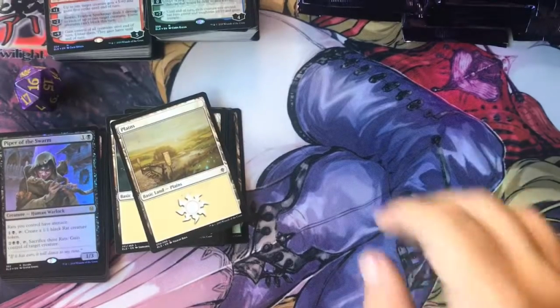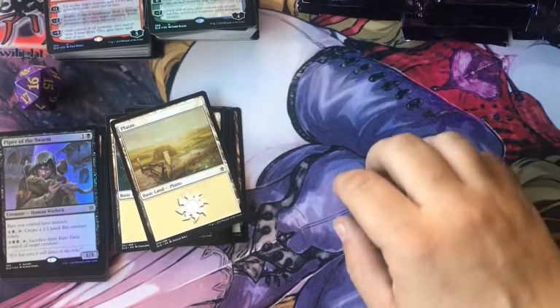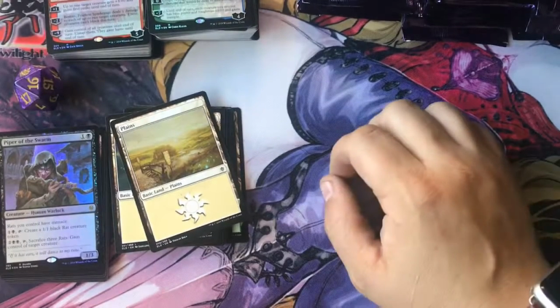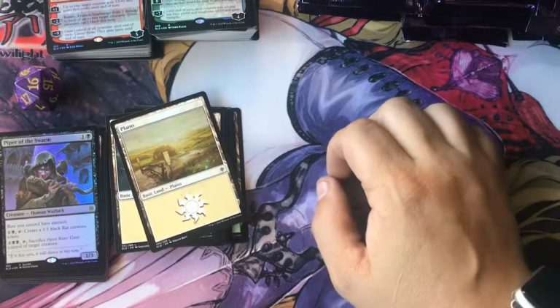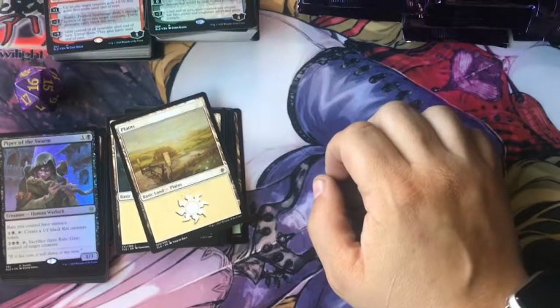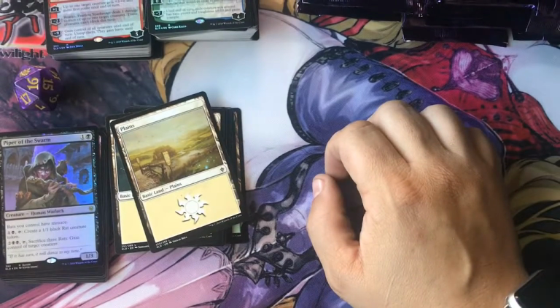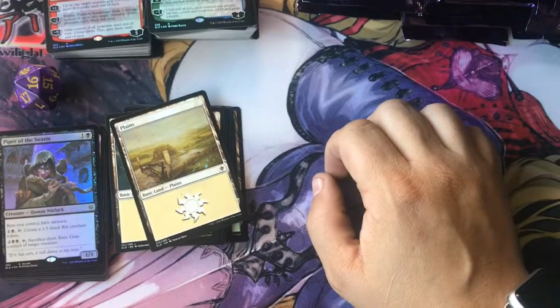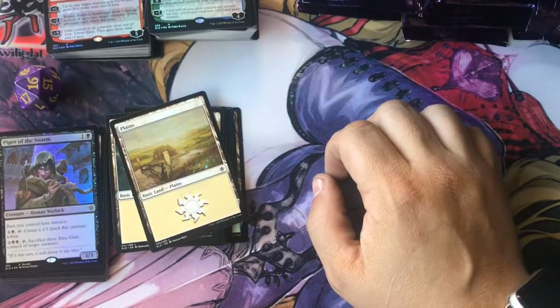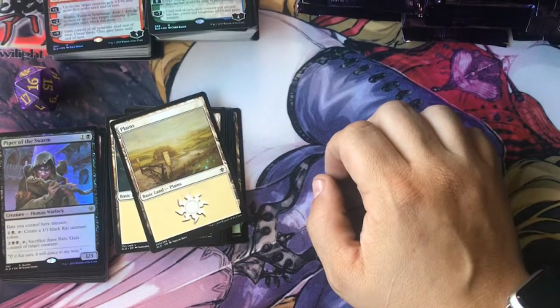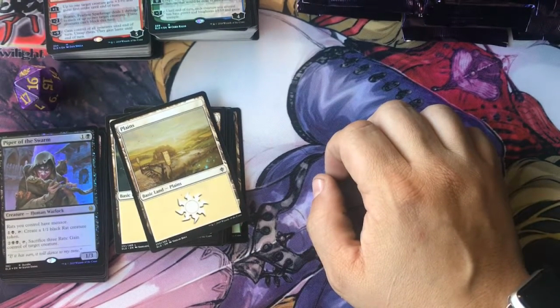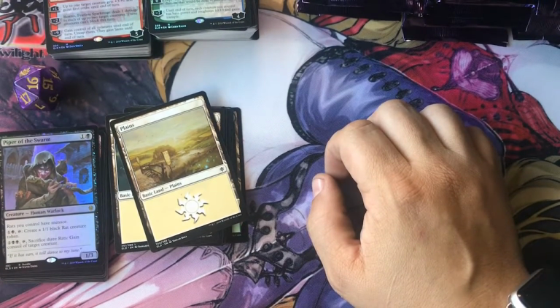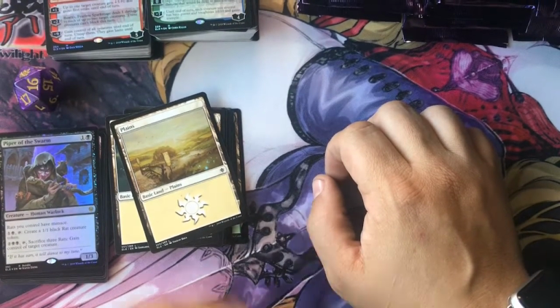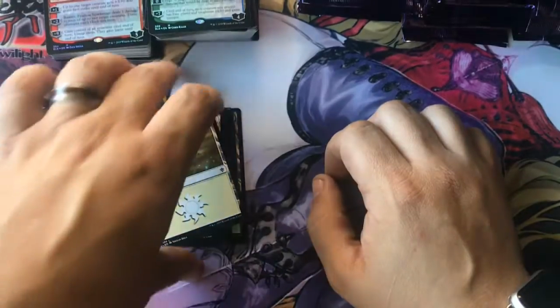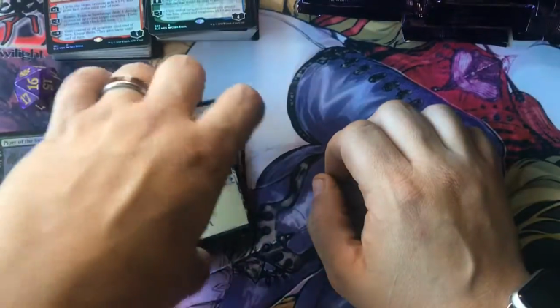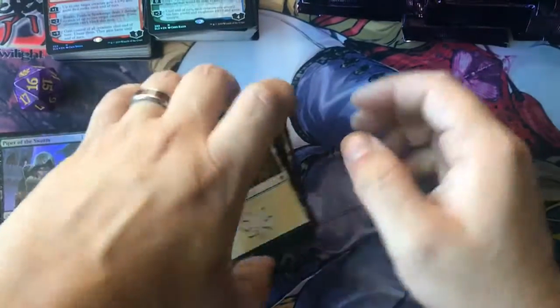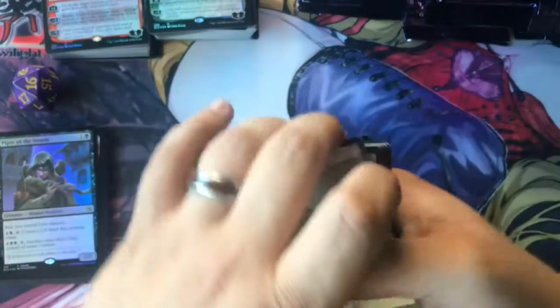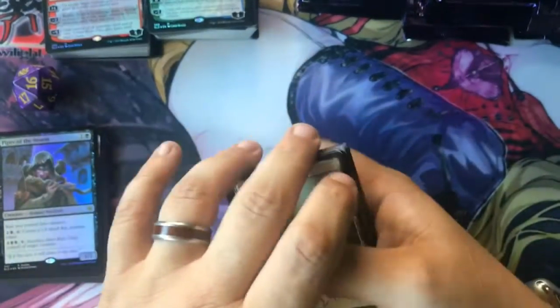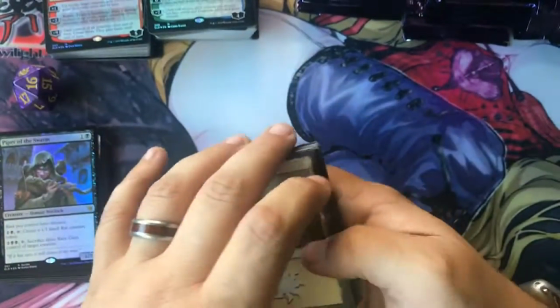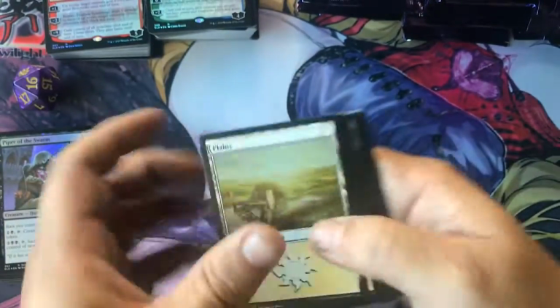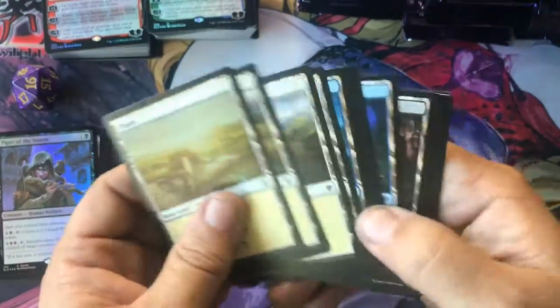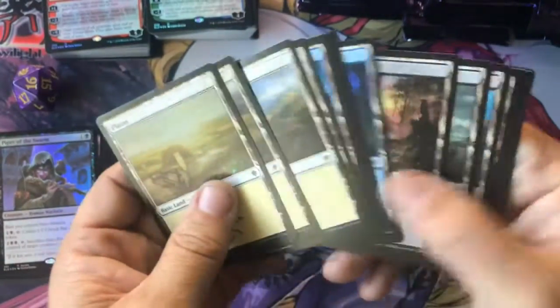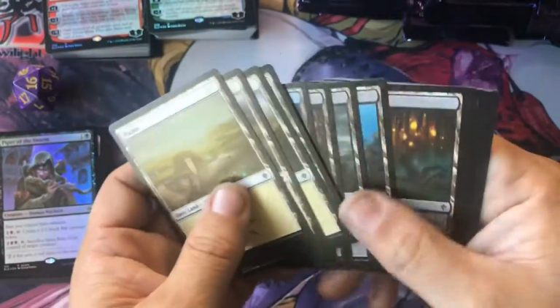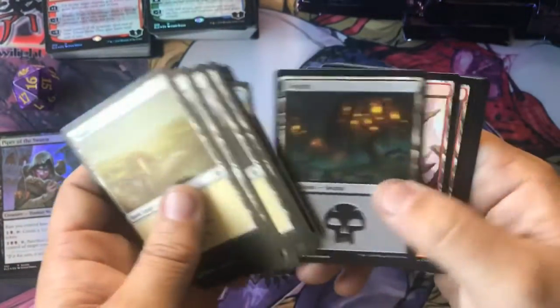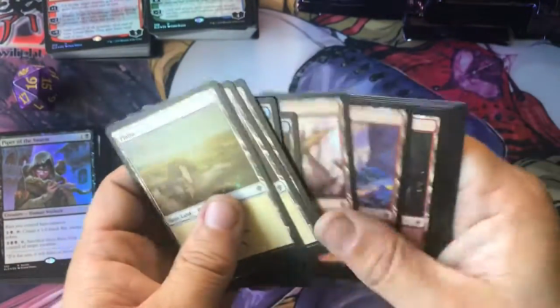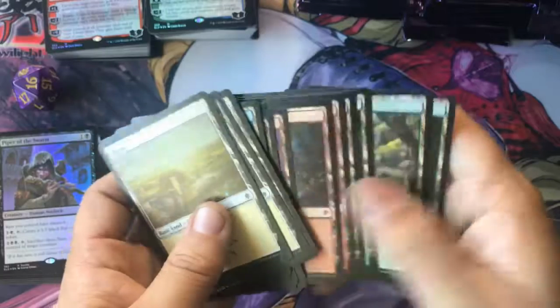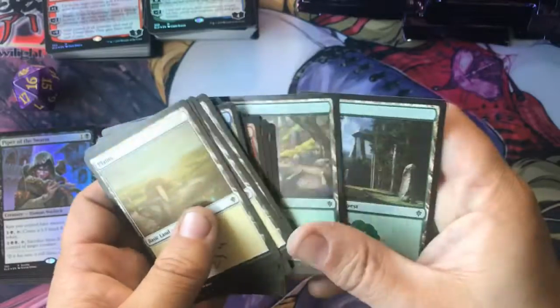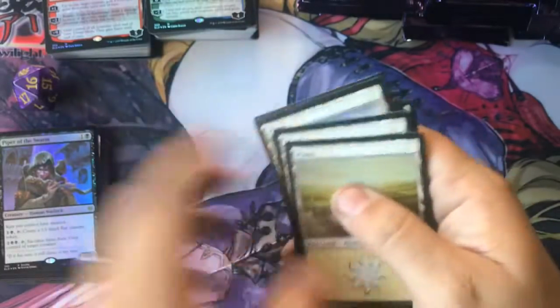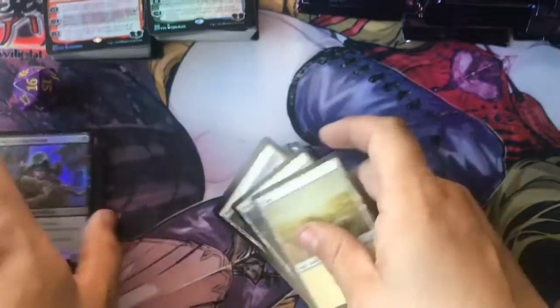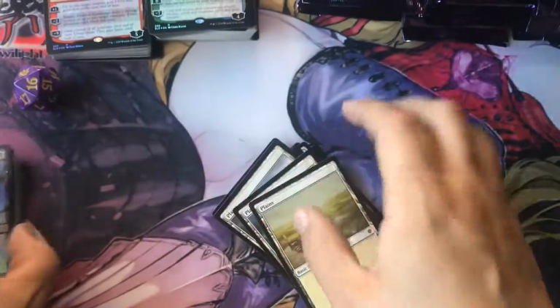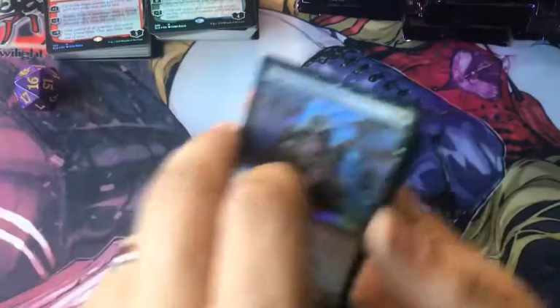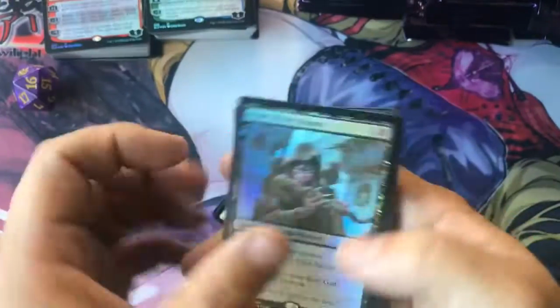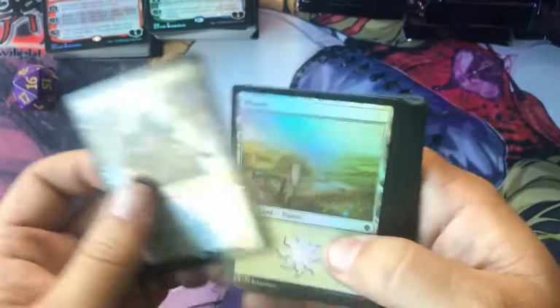Hi everyone, Joe at Truck Stop Card Shop. I did all the packaging and sped that way up so you wouldn't see. I'm going to go through the Fat Pack Extras. These are all the basic lands that come with it, and this is the other little pack.